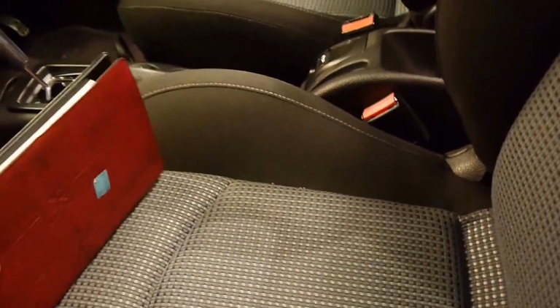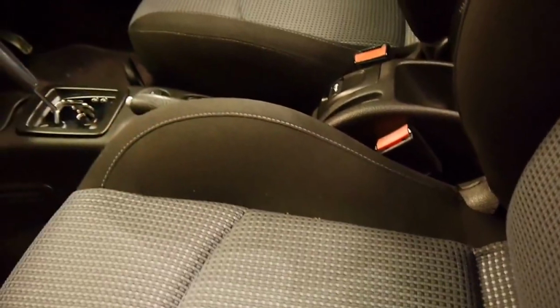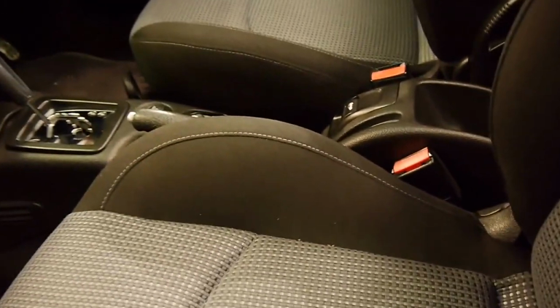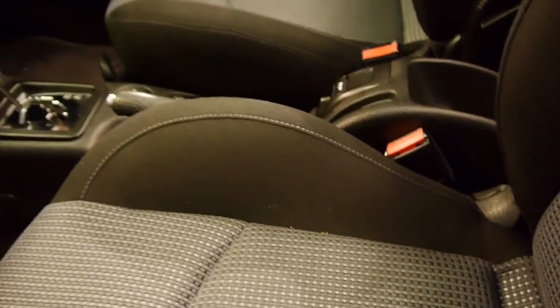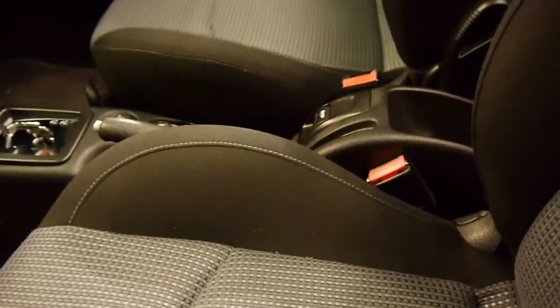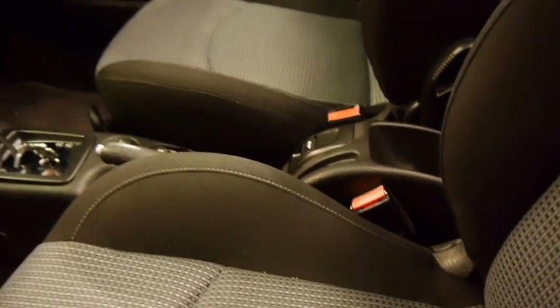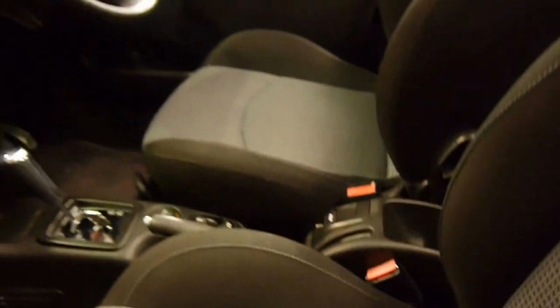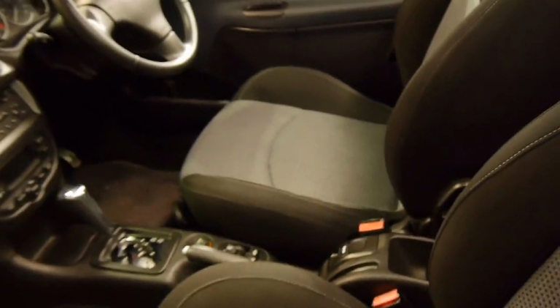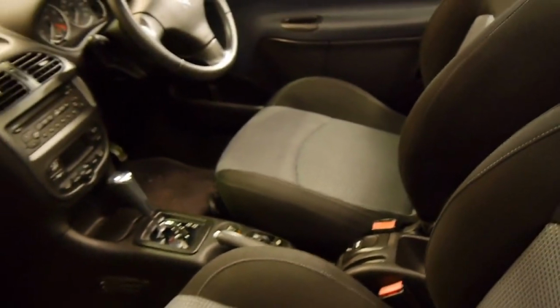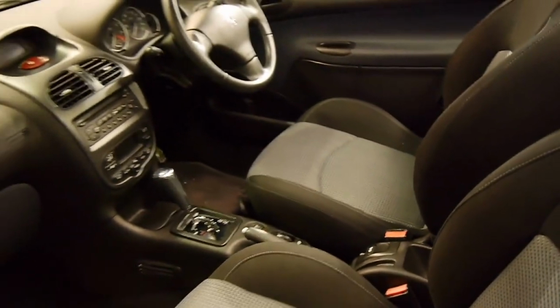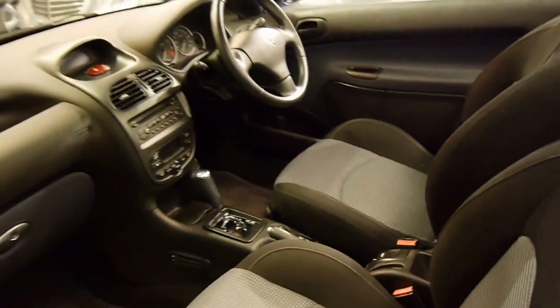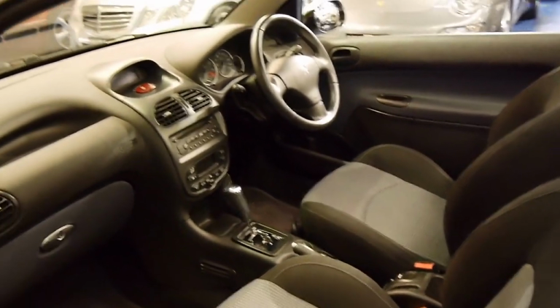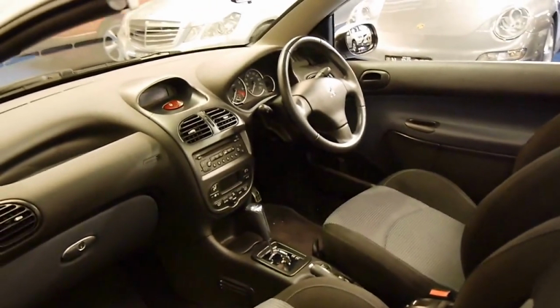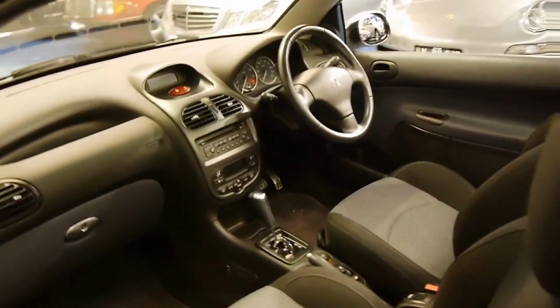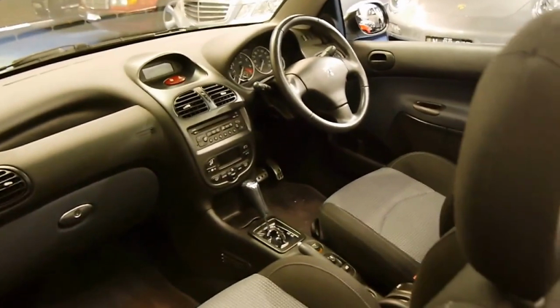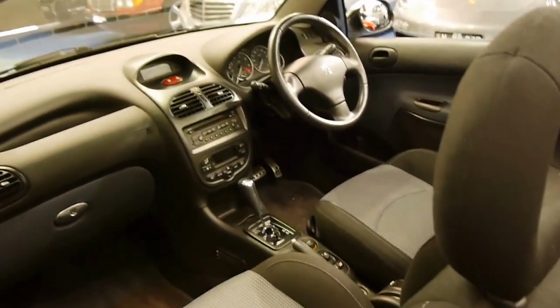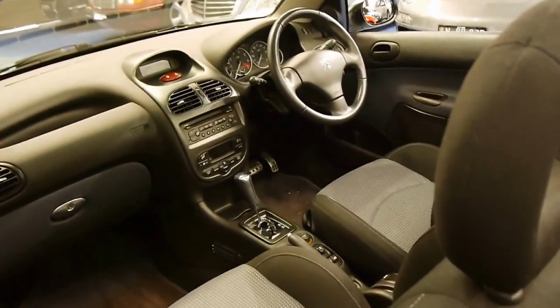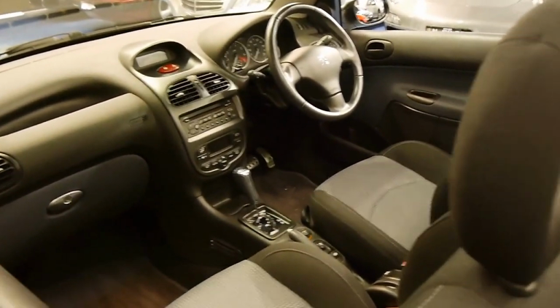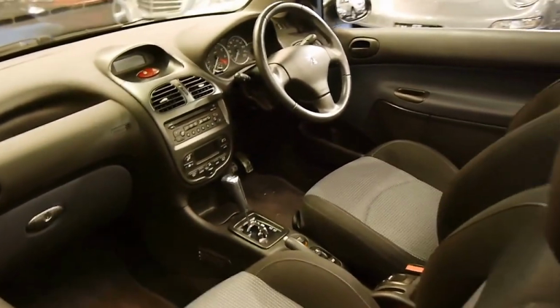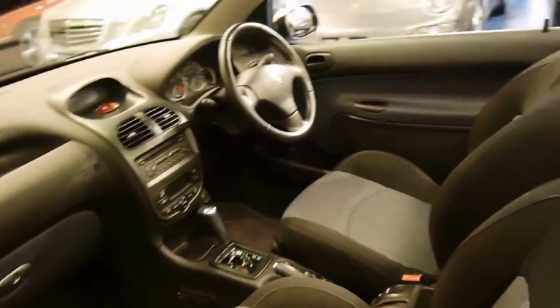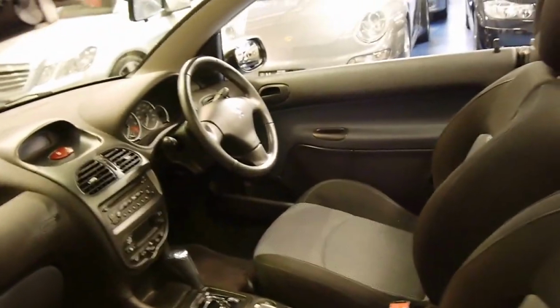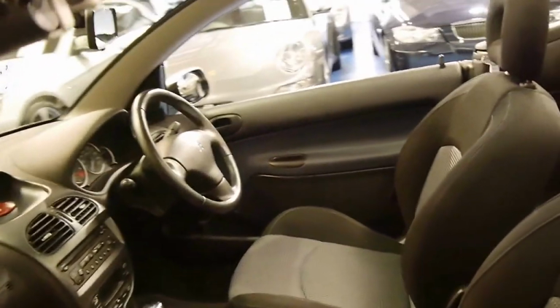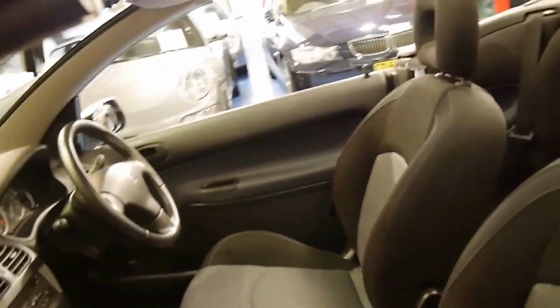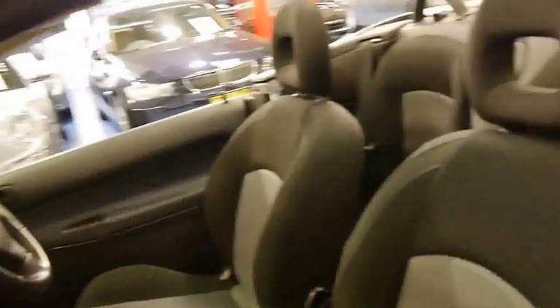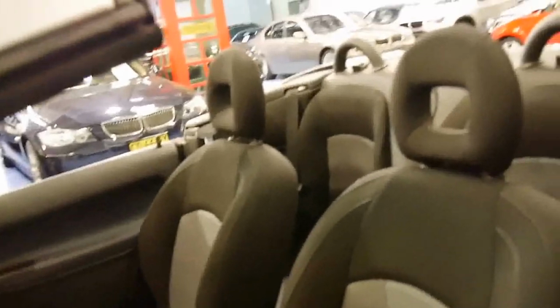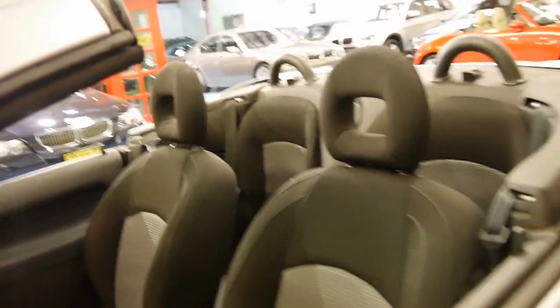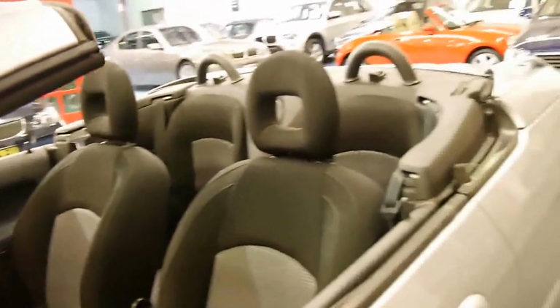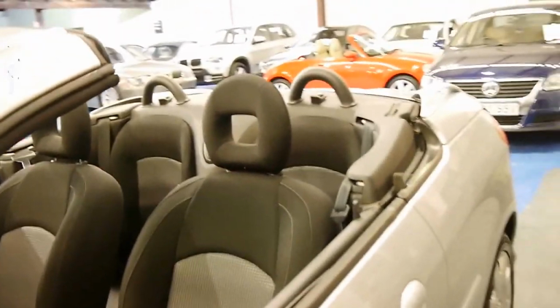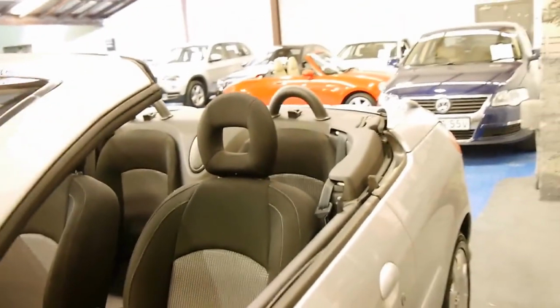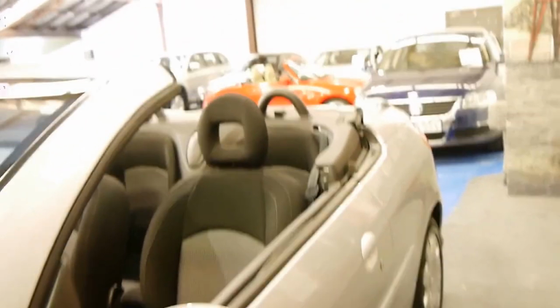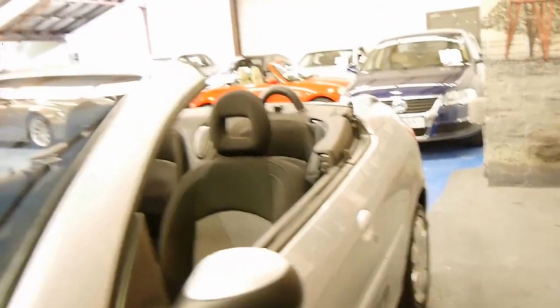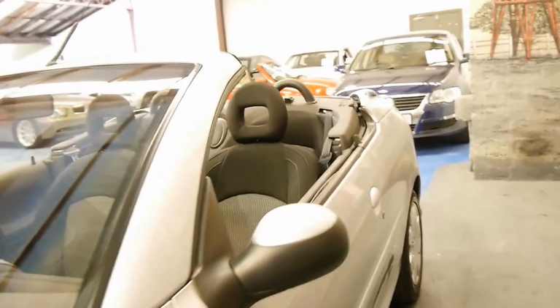The electric top is nice and quick. It's got electric windows and climate control. I believe it's got the 1.6 litre engine, which is a non-turbo.